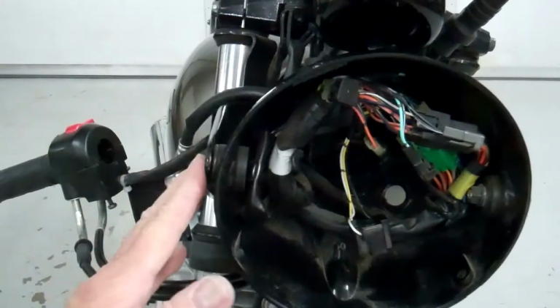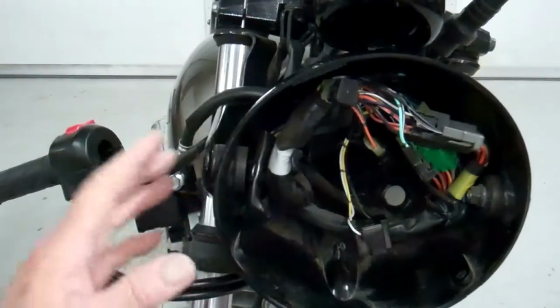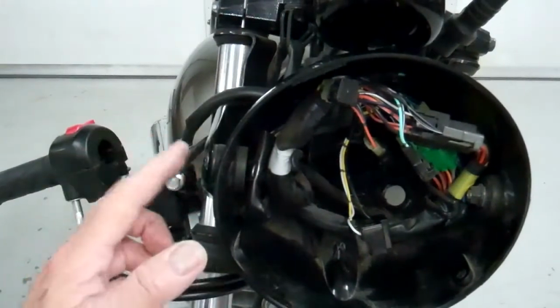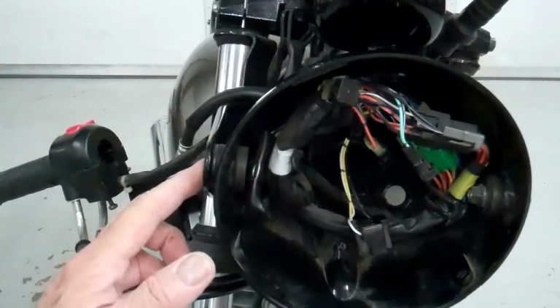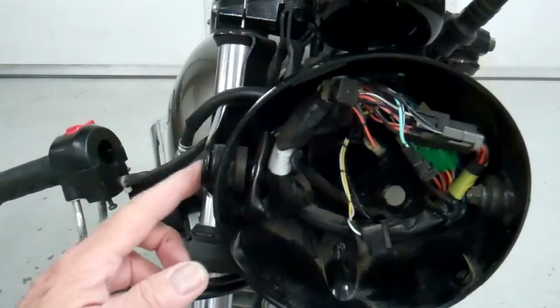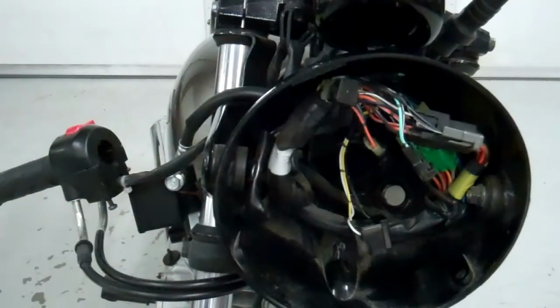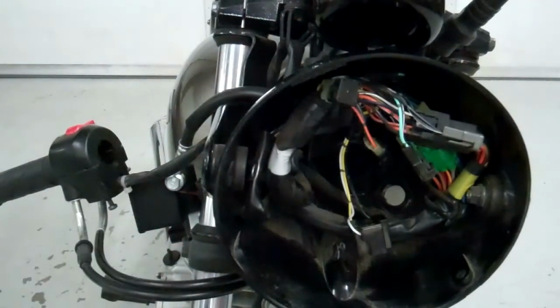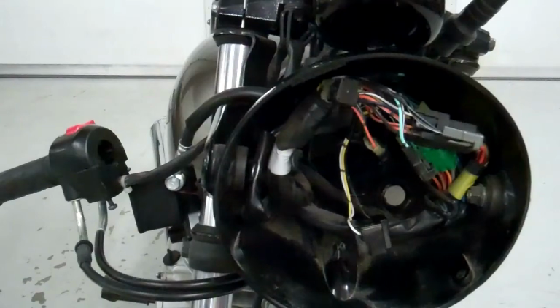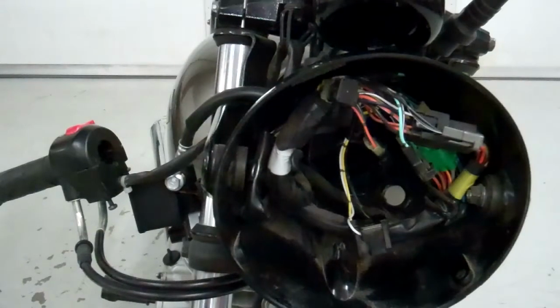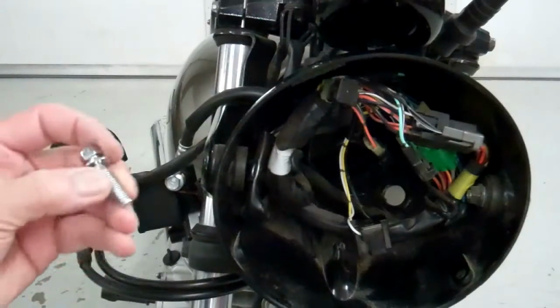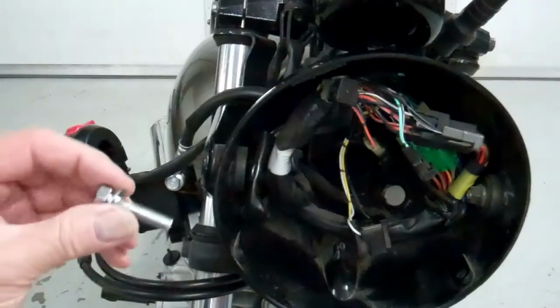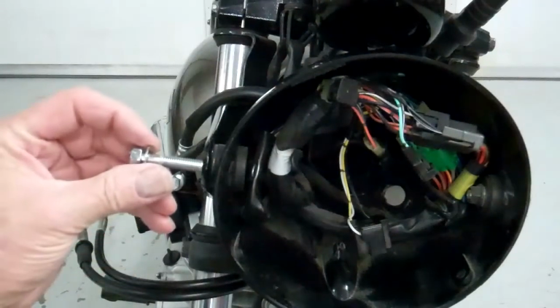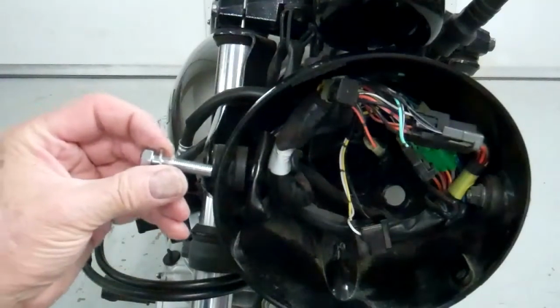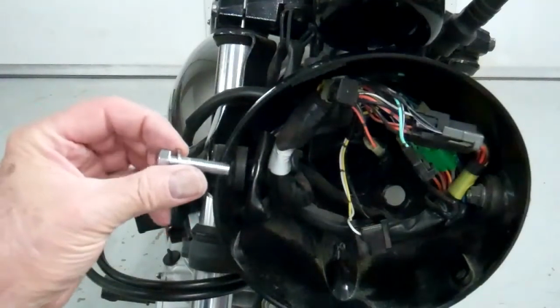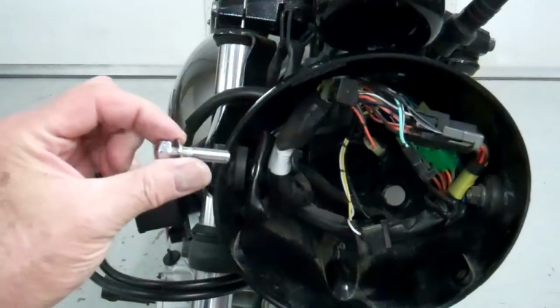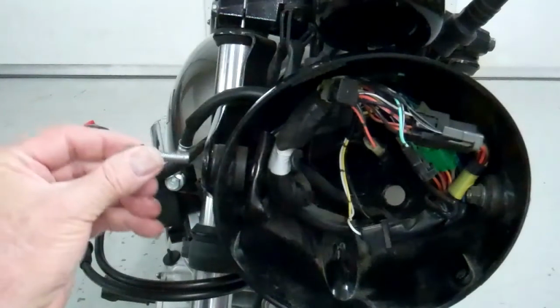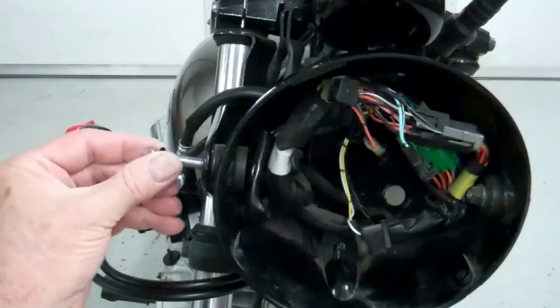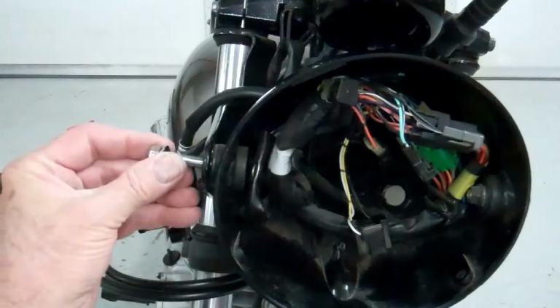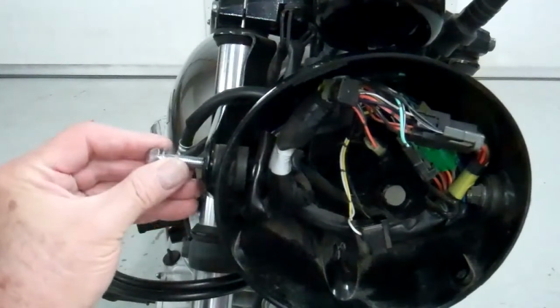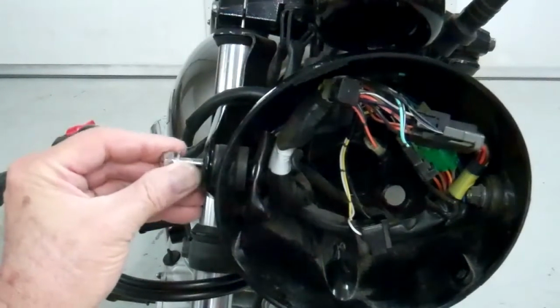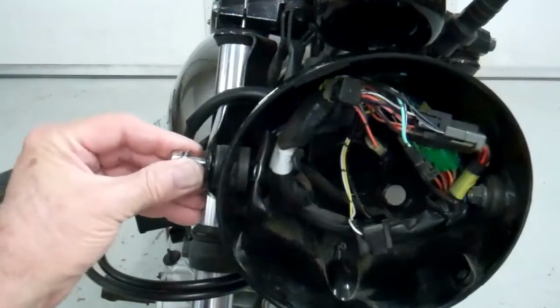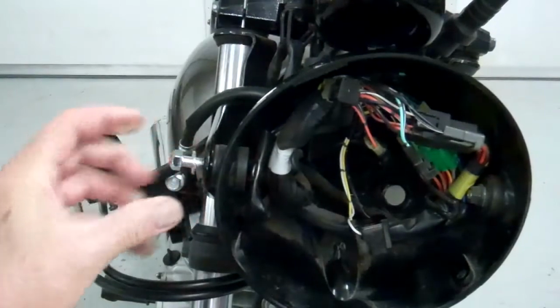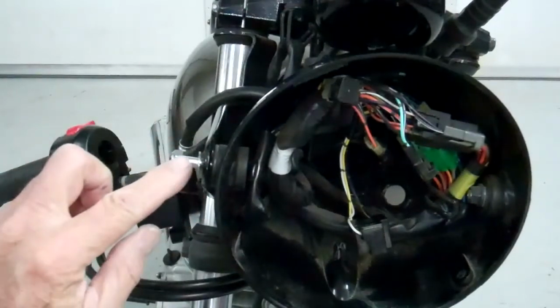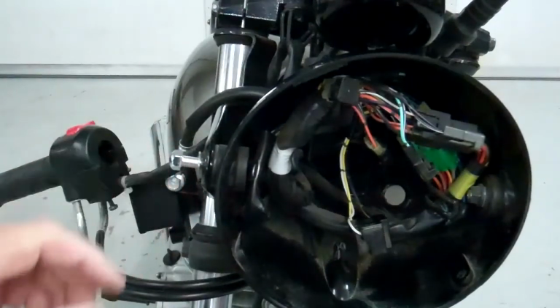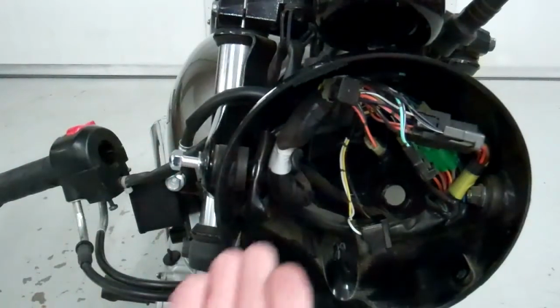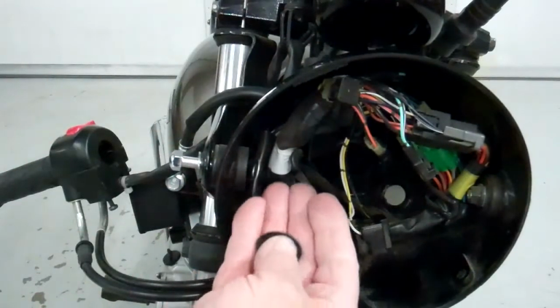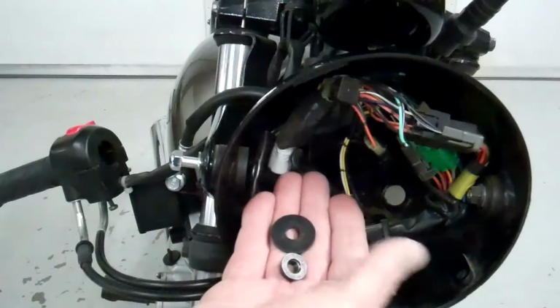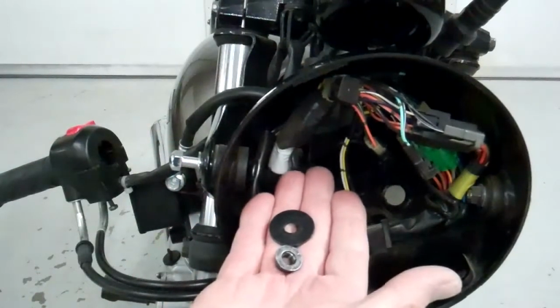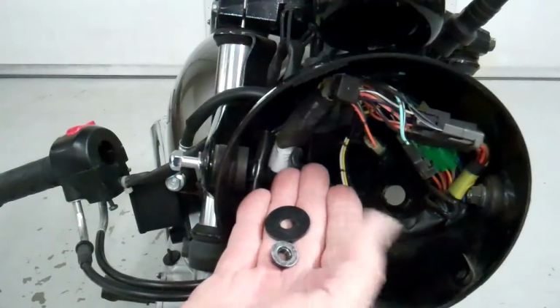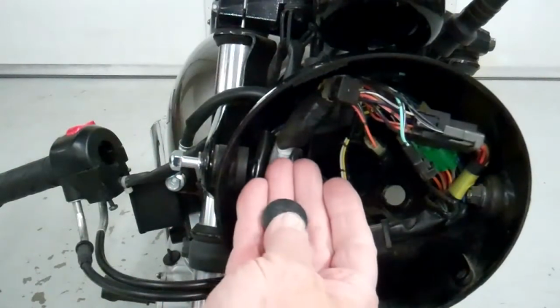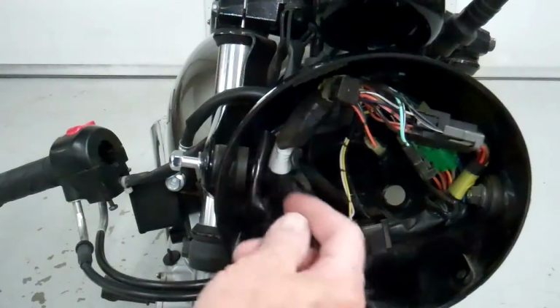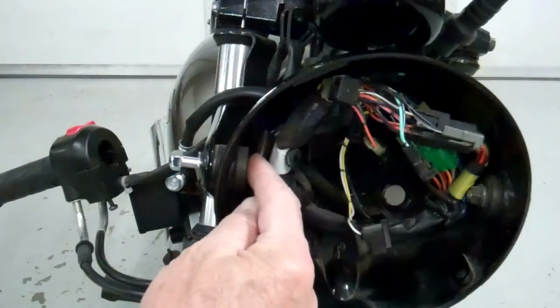Go ahead and put this back in. Remember, it's the bolt and washer on the outside, and then the big nut and big washer on the inside.